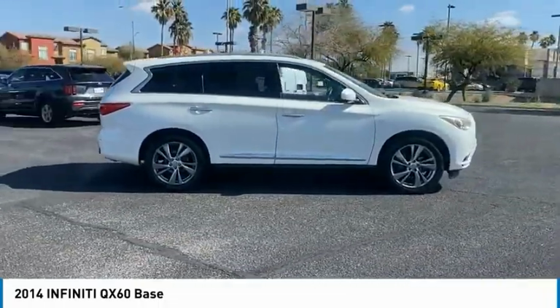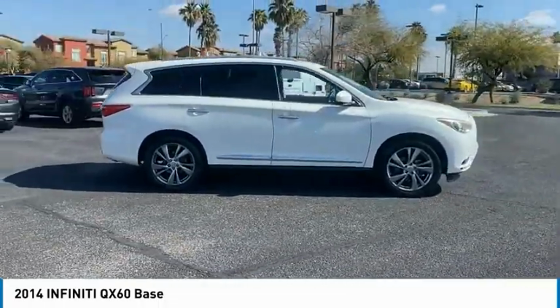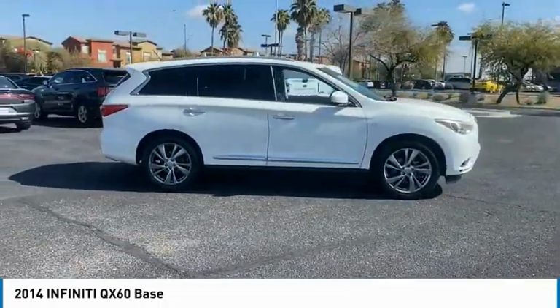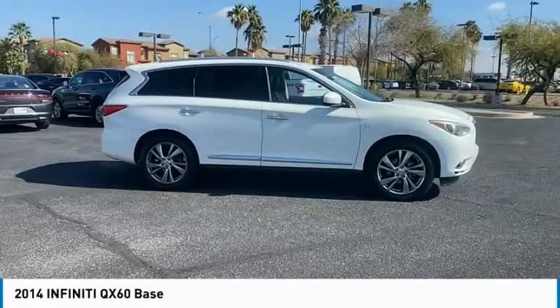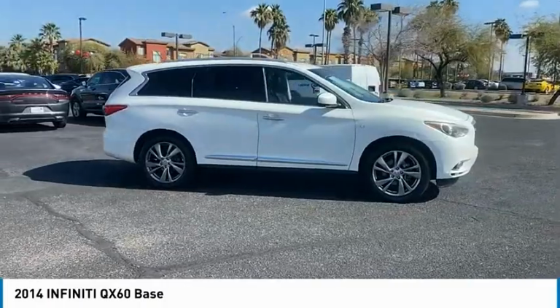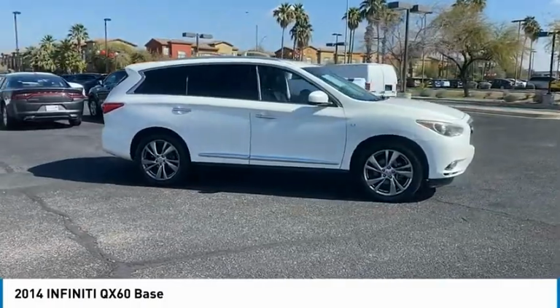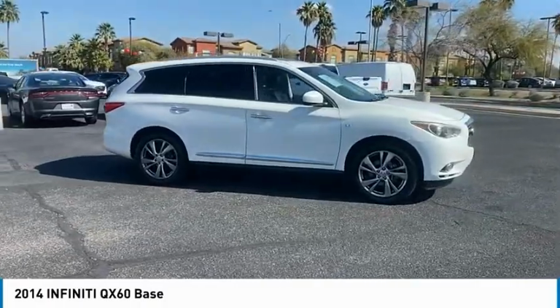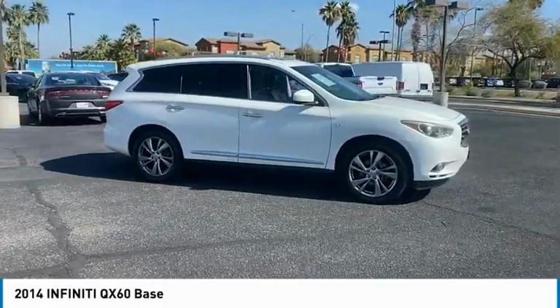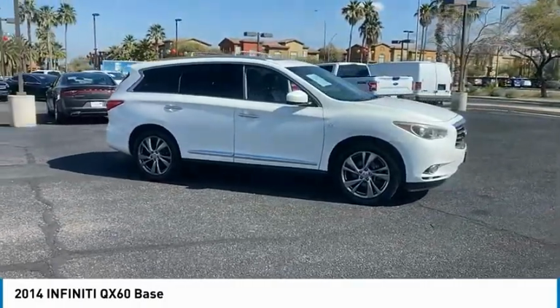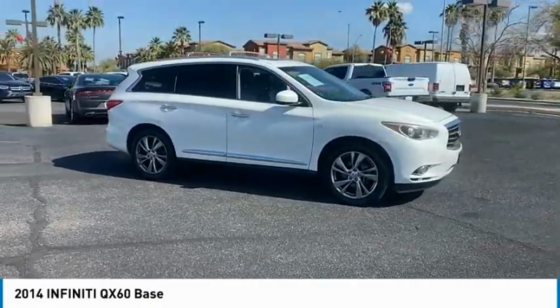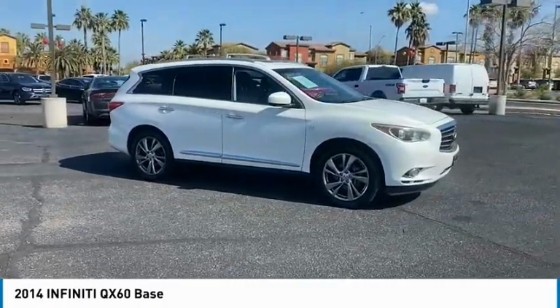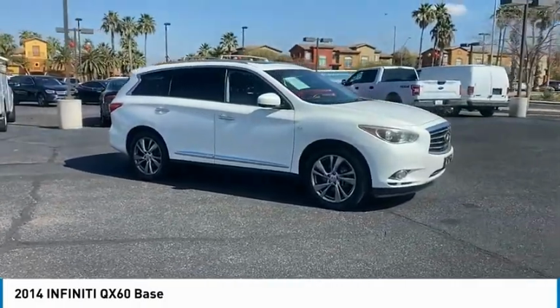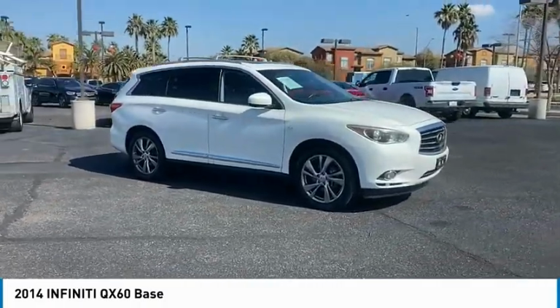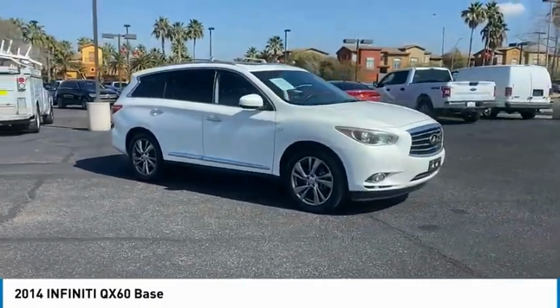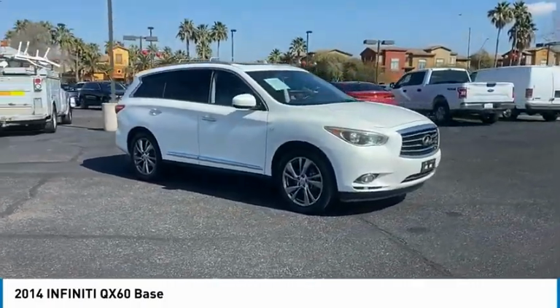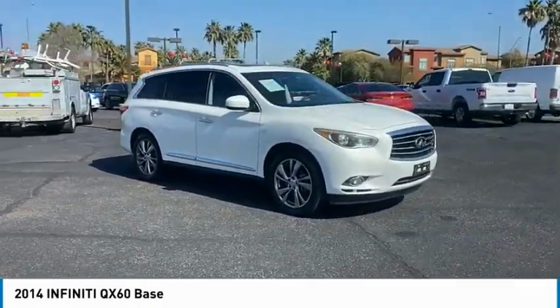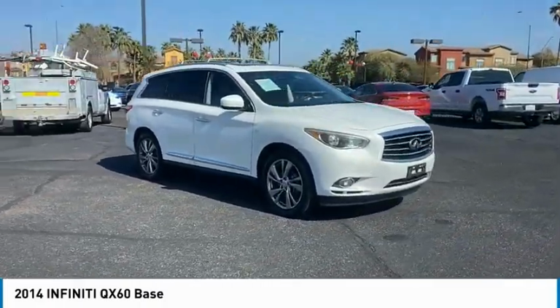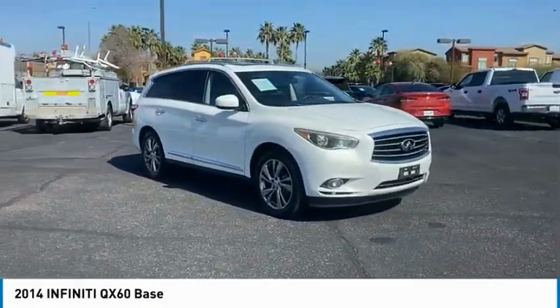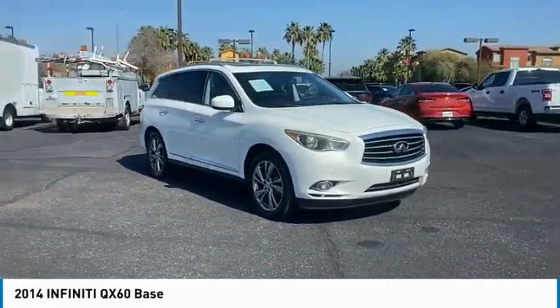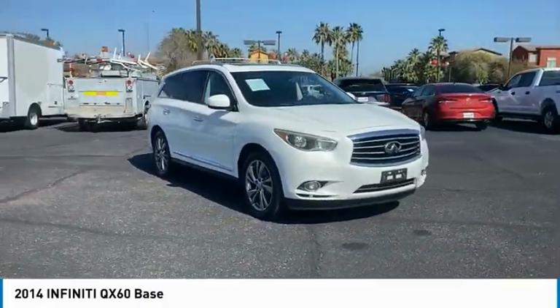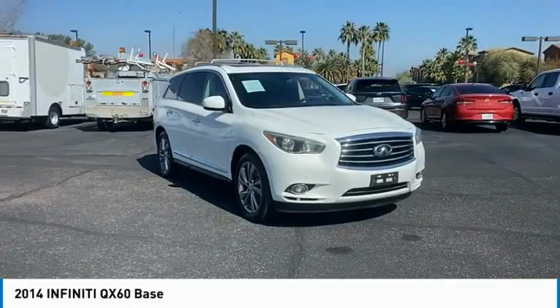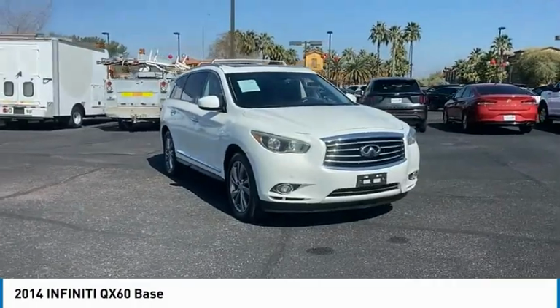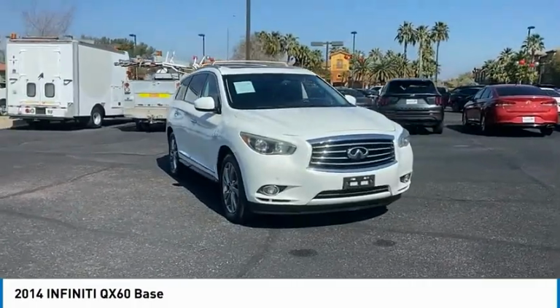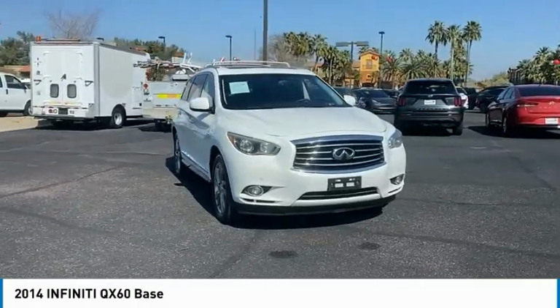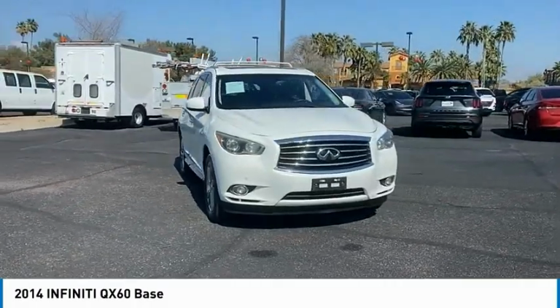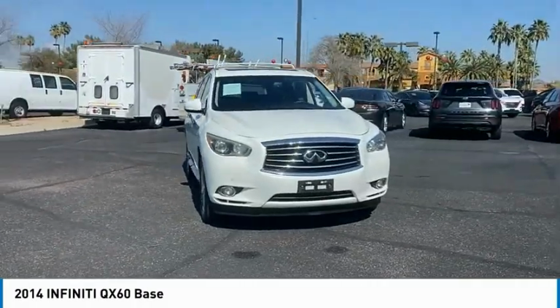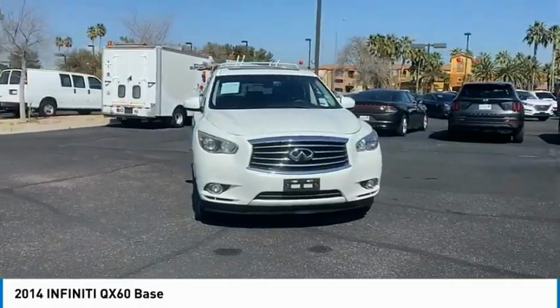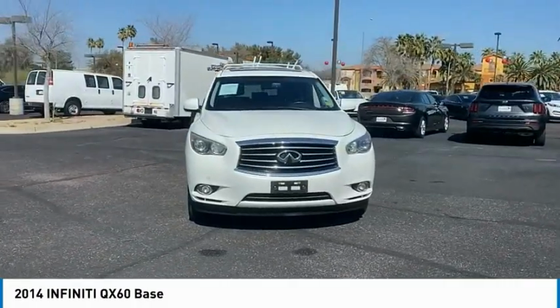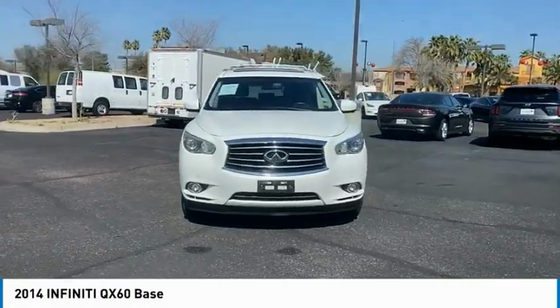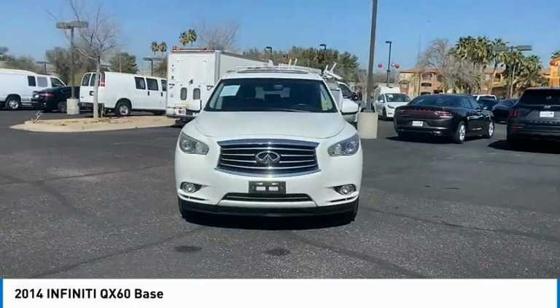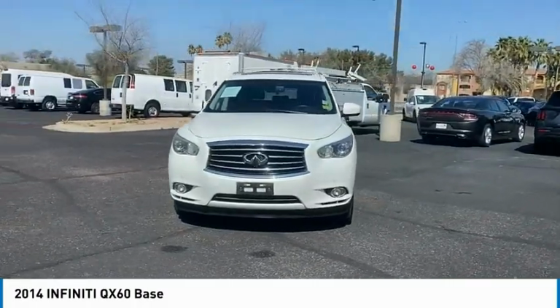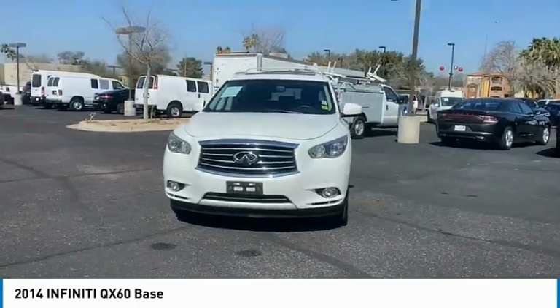In addition, the QX60 offers extremely high levels of safety, all with a sleek new design. This vehicle has less than 95,000 miles.